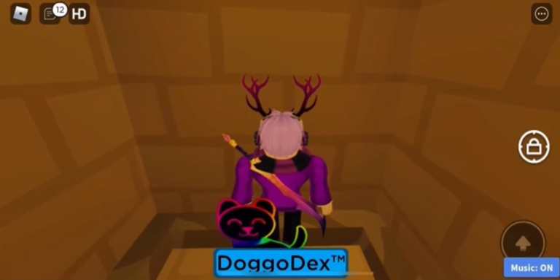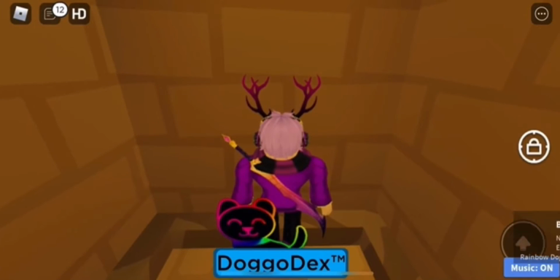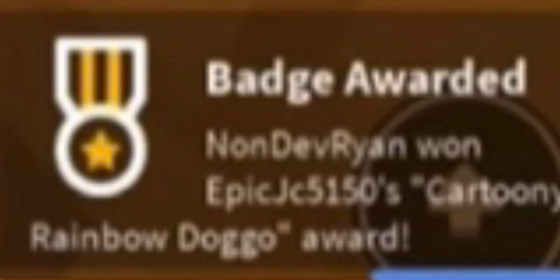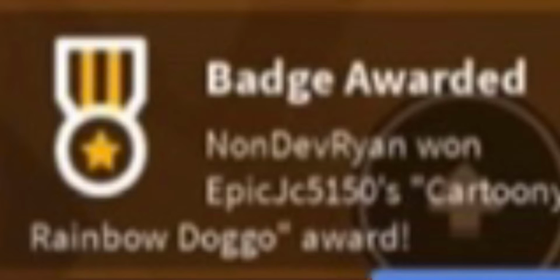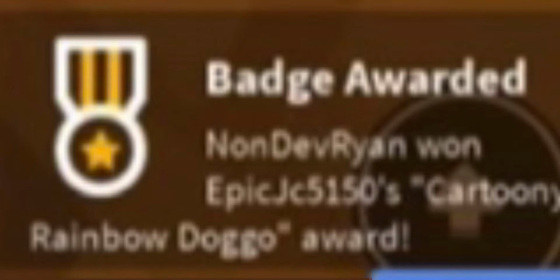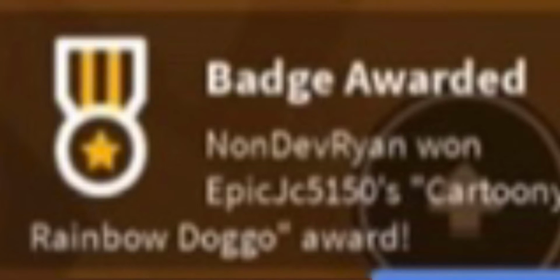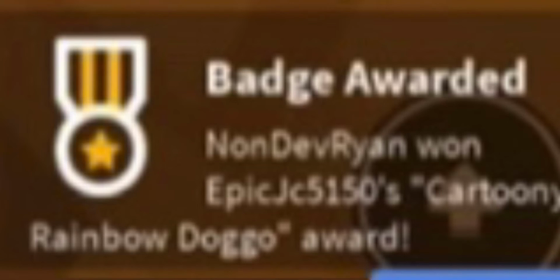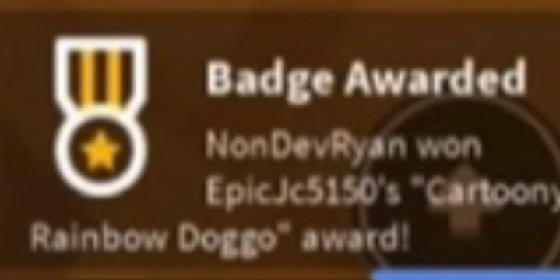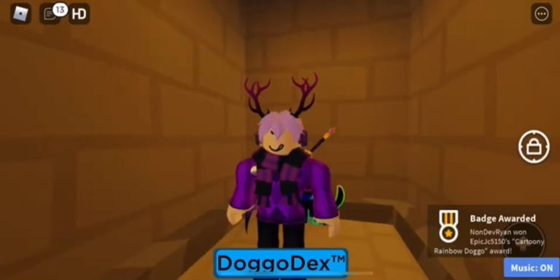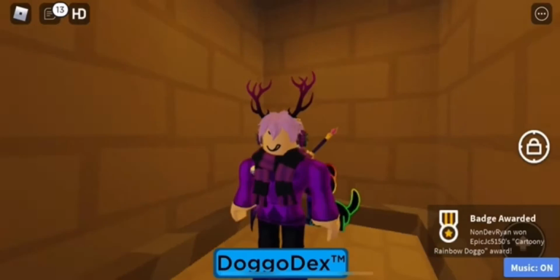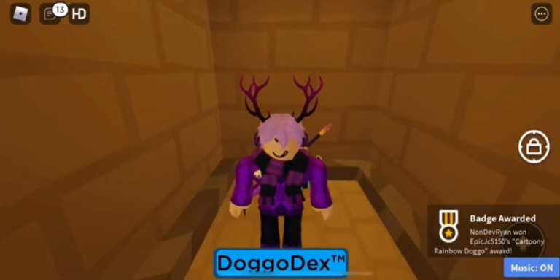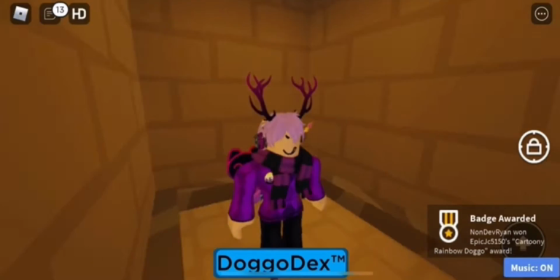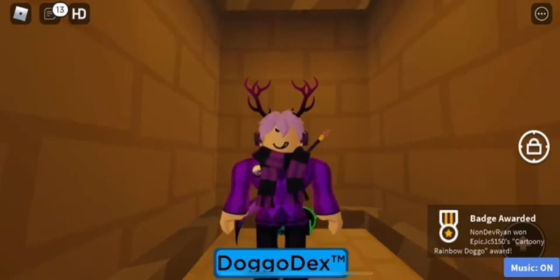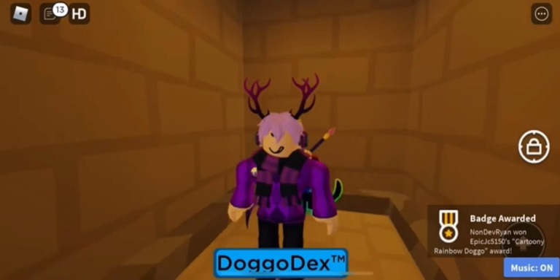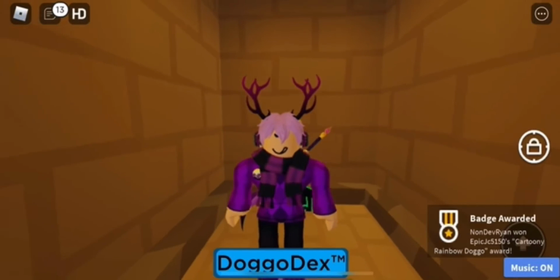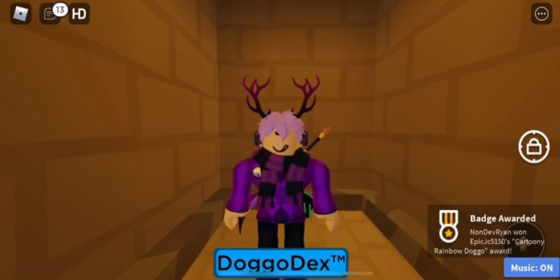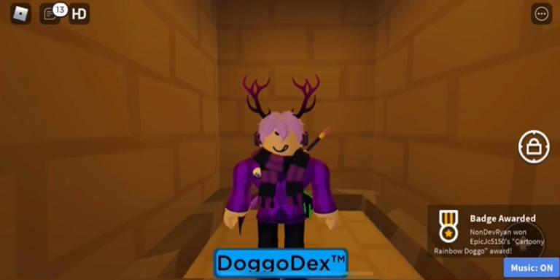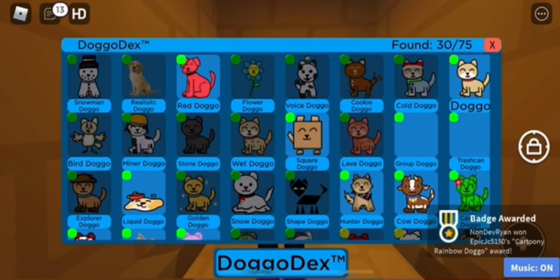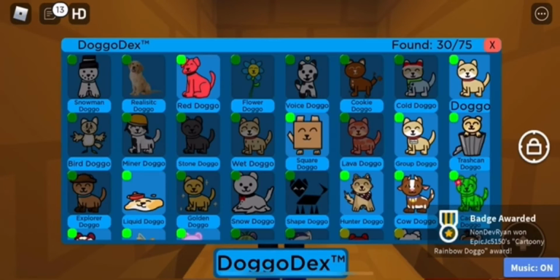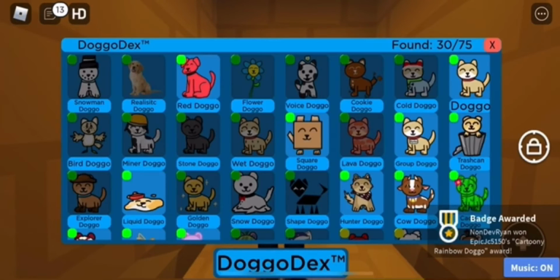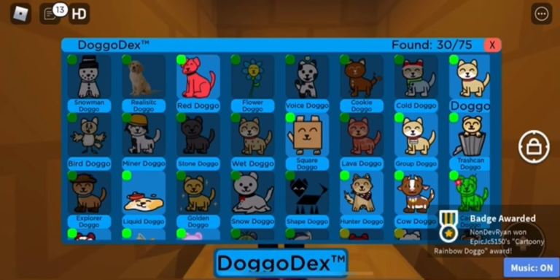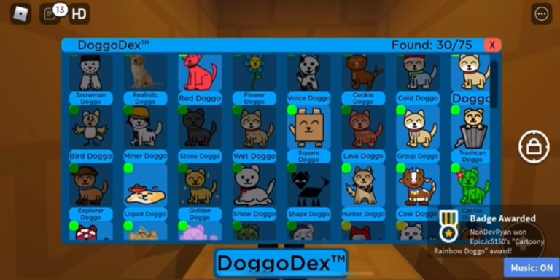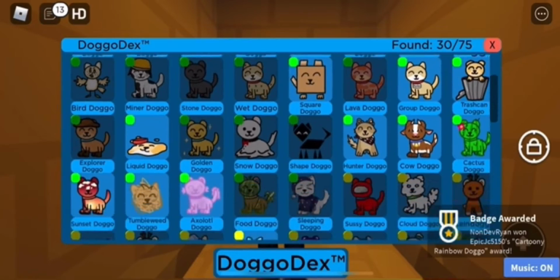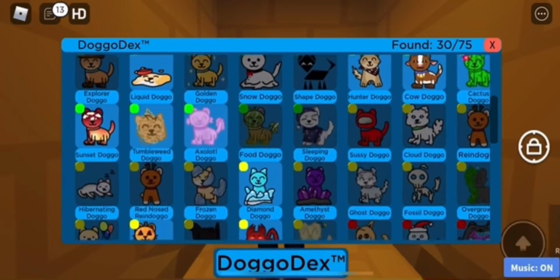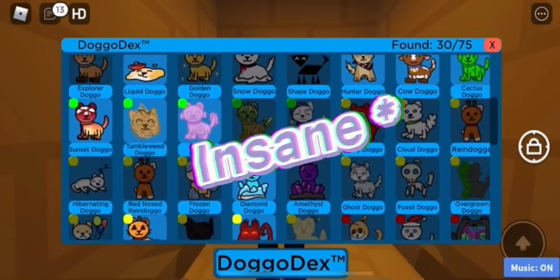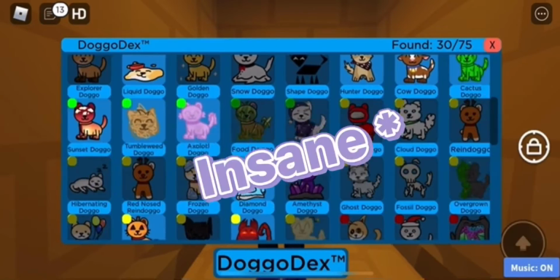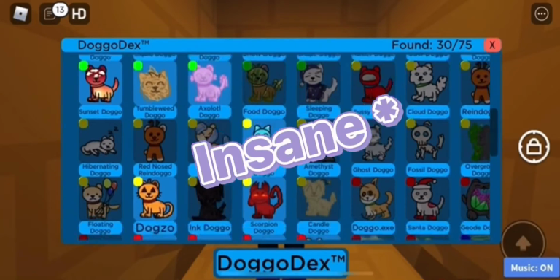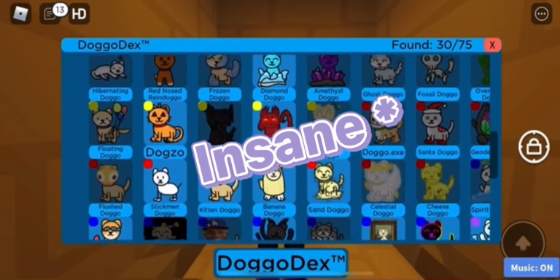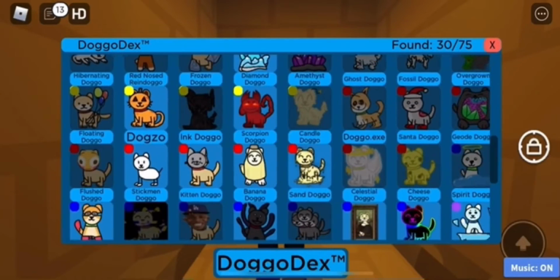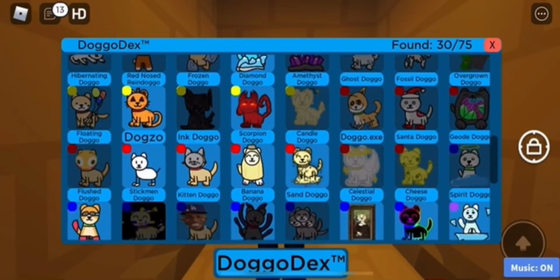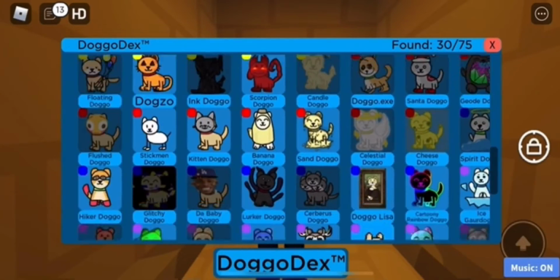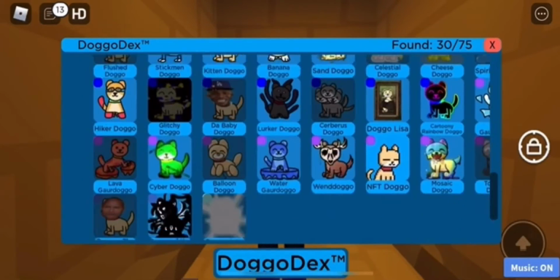All you want to do from there is touch it to claim it, and you should now get the badge on the bottom of your screen. And that's how you get the cartoony rainbow doggo. You should now see it pinned in your dex — I just forgot which category it is.